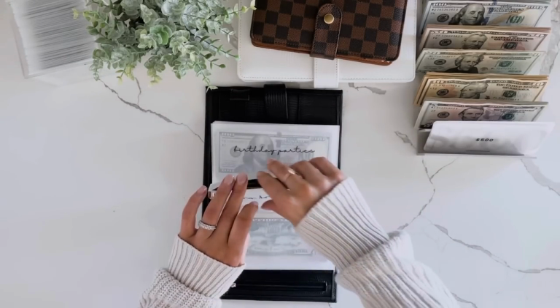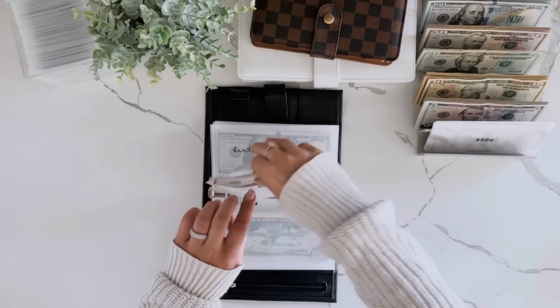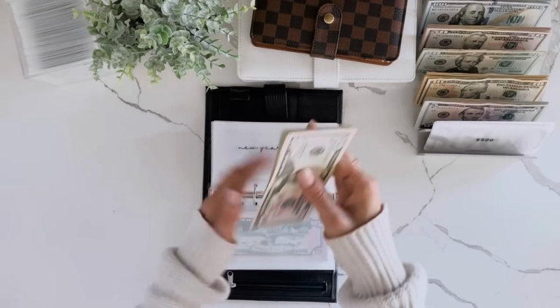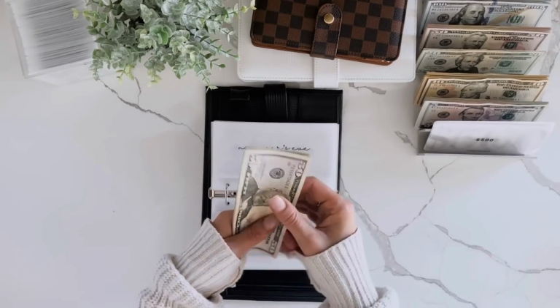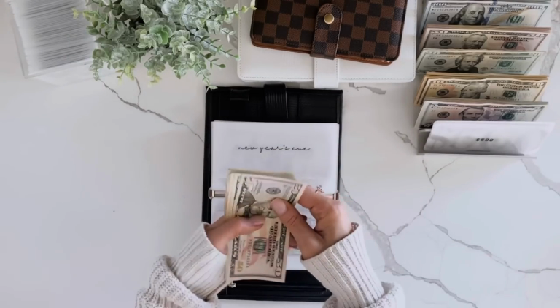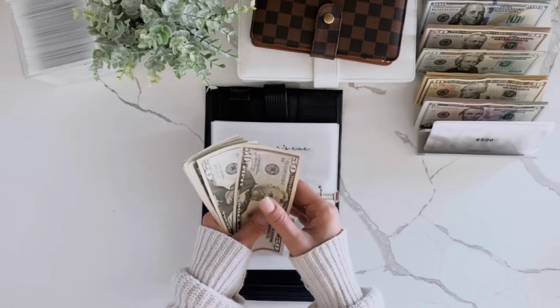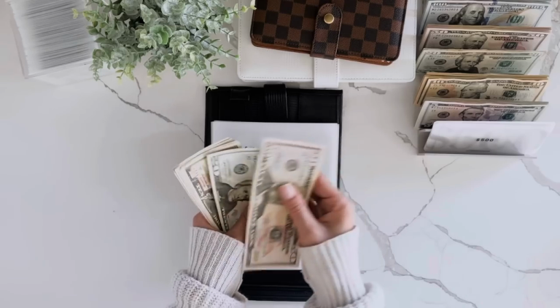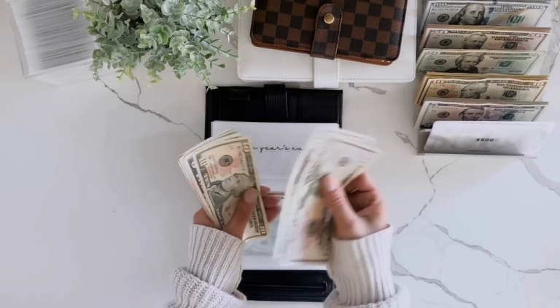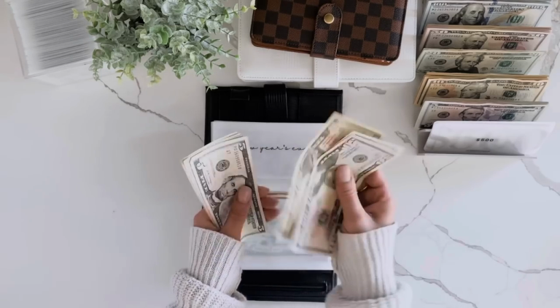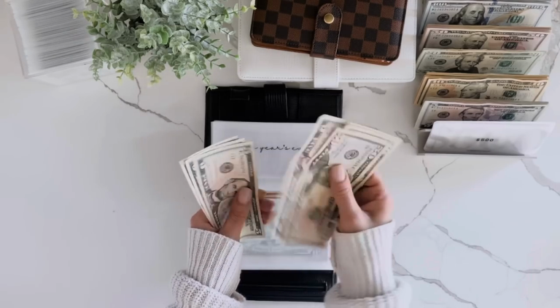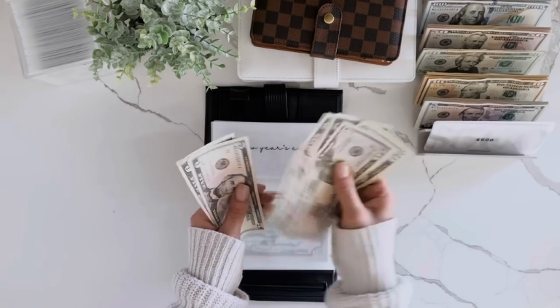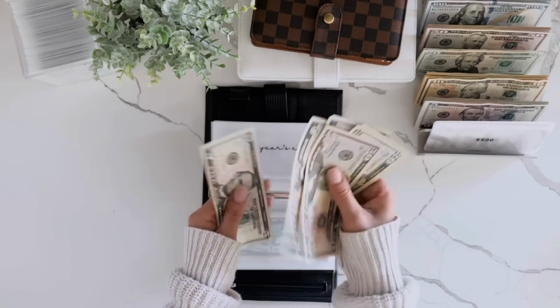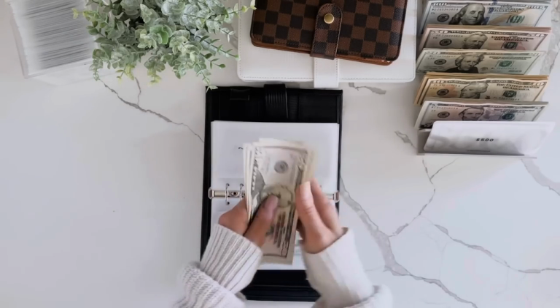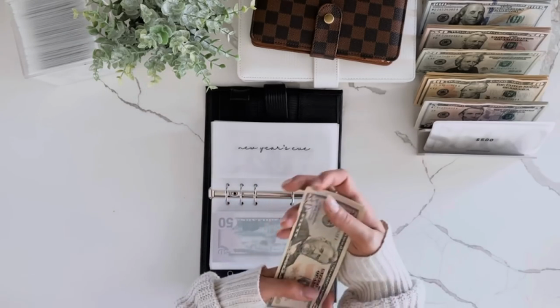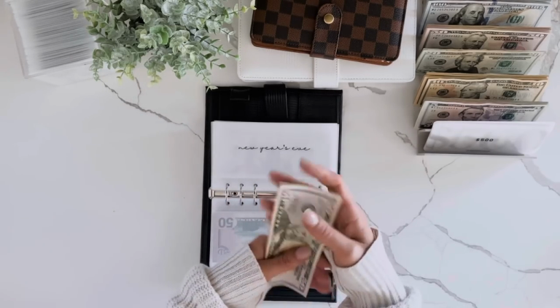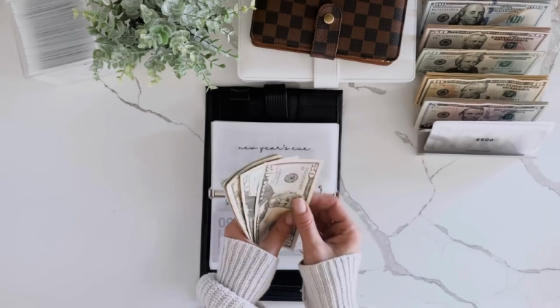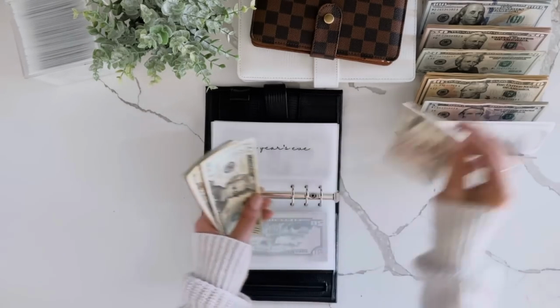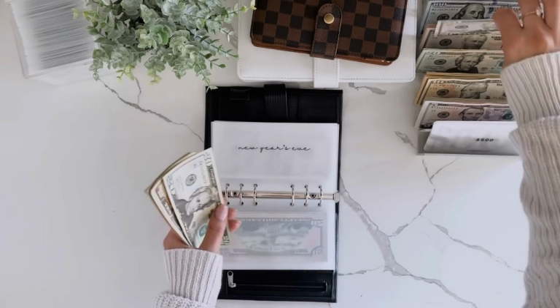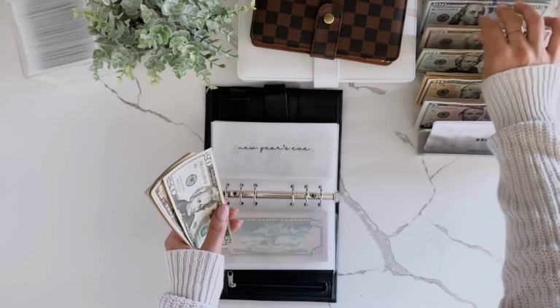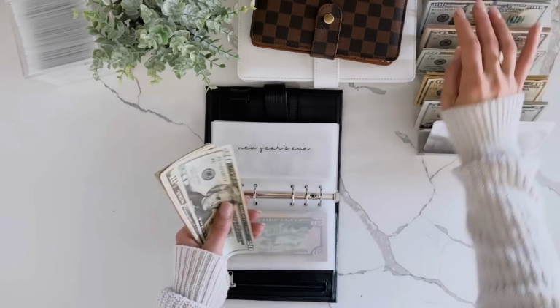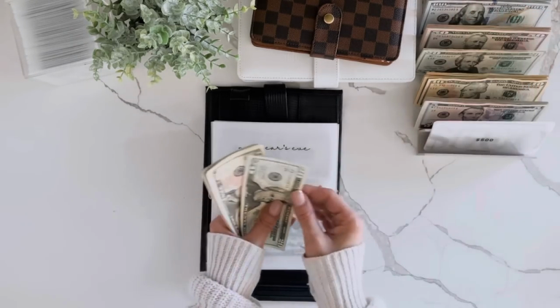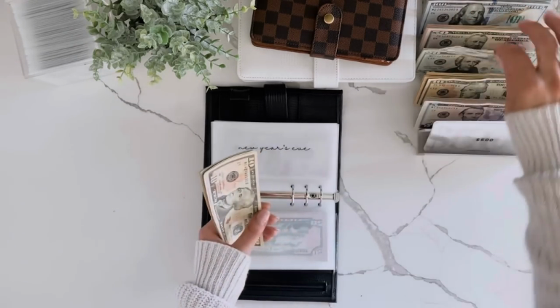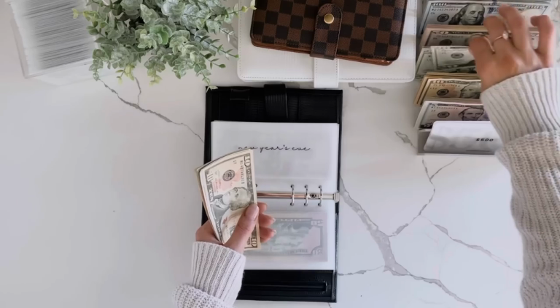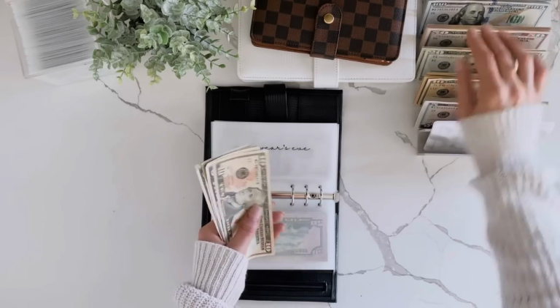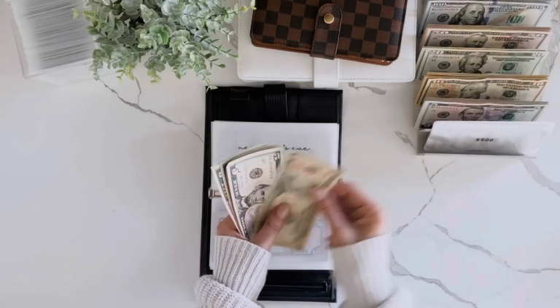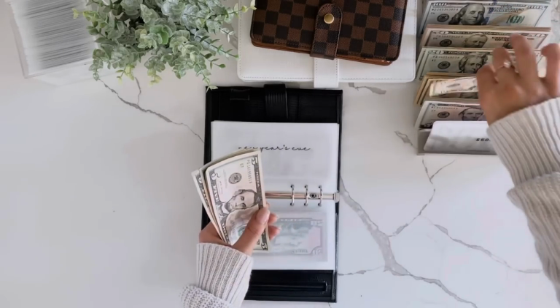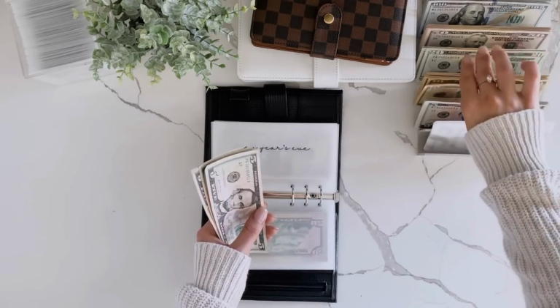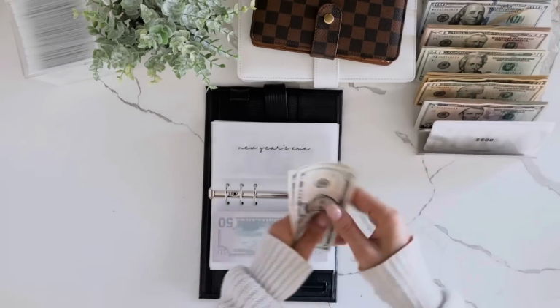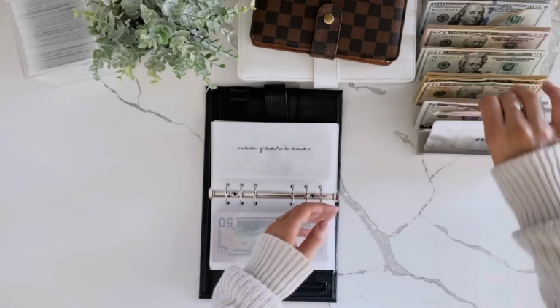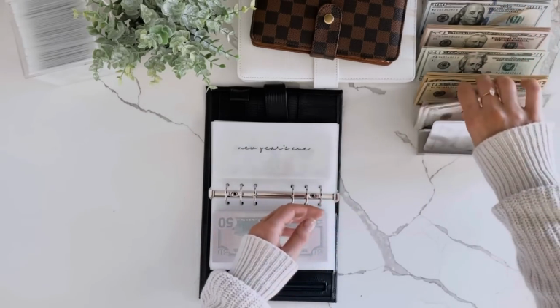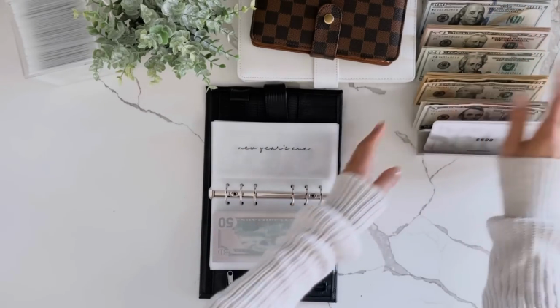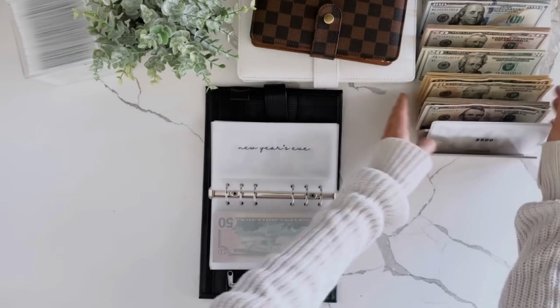New Year's Eve: counting up to 100. I think I'm just going to do a $100 bill in here — just thinking about doing two 50s, but I'll go with the single 100.